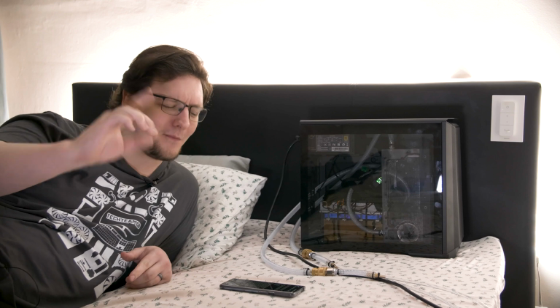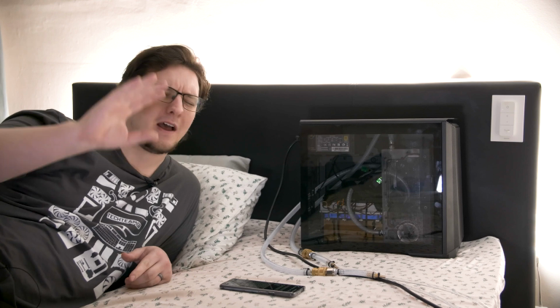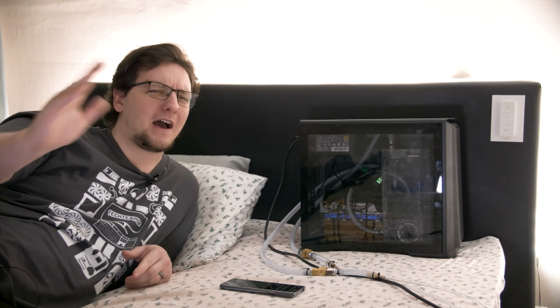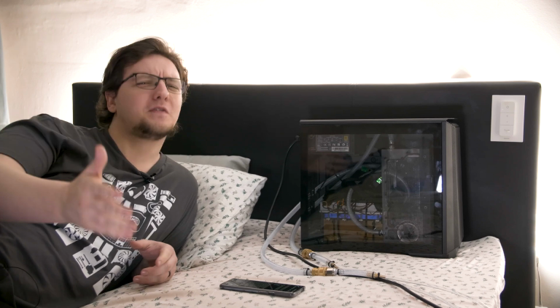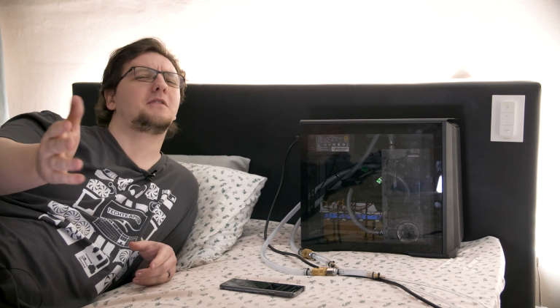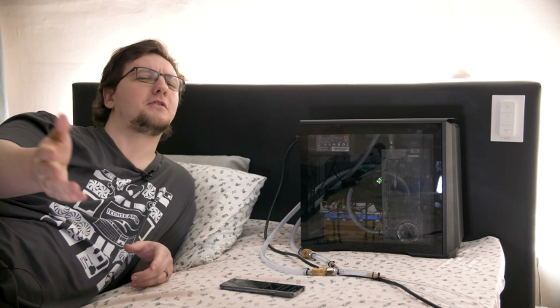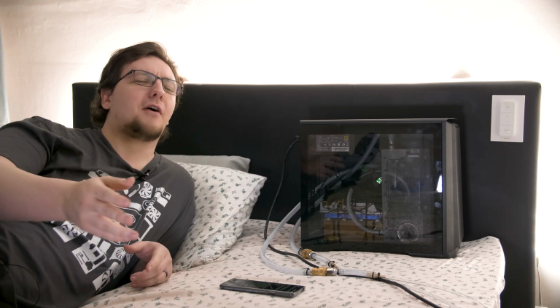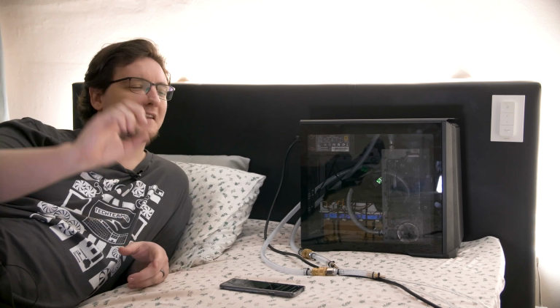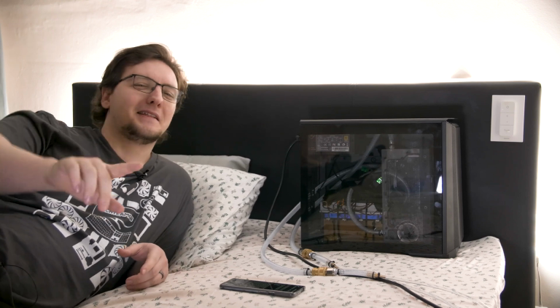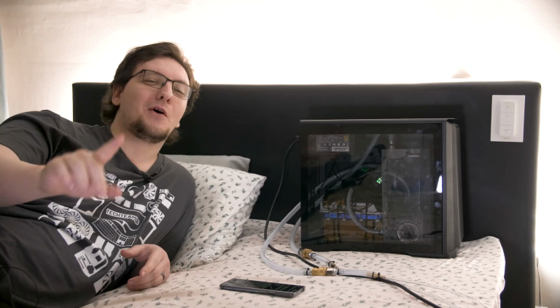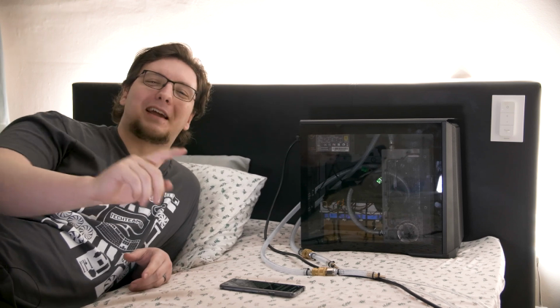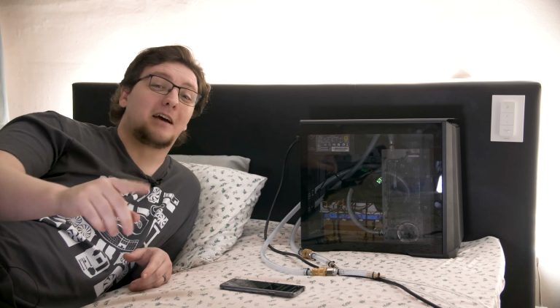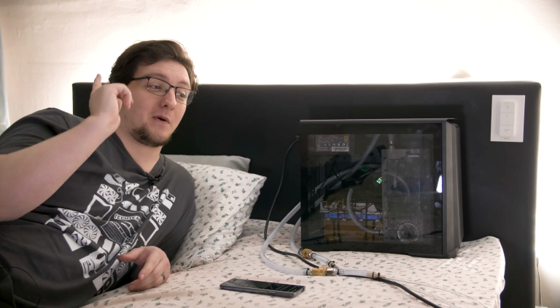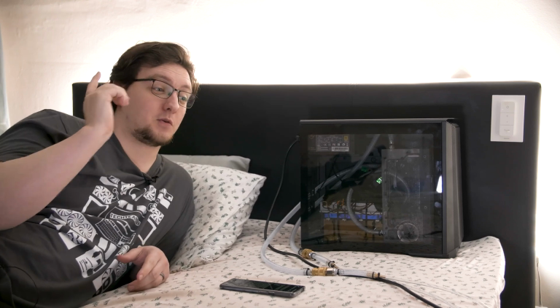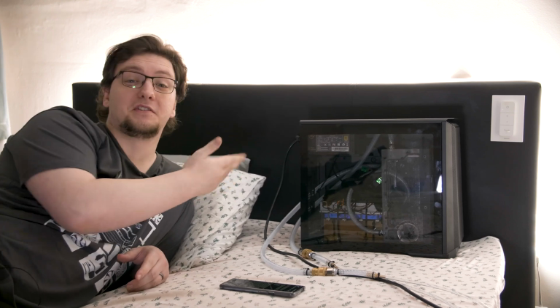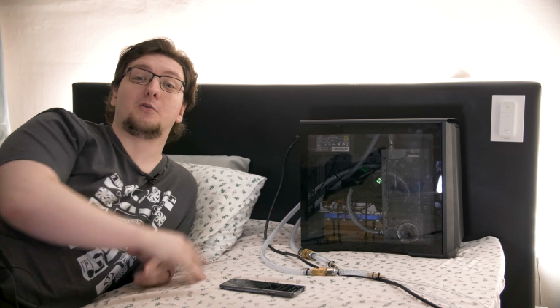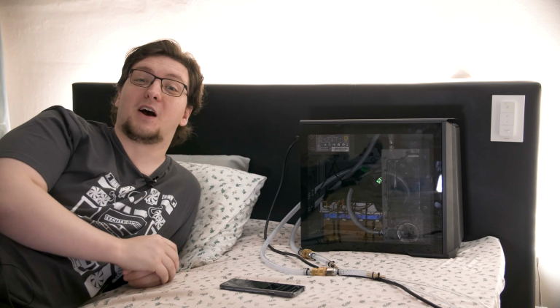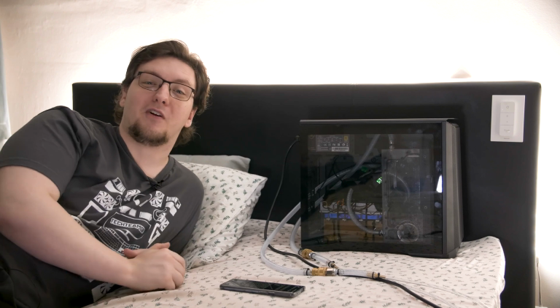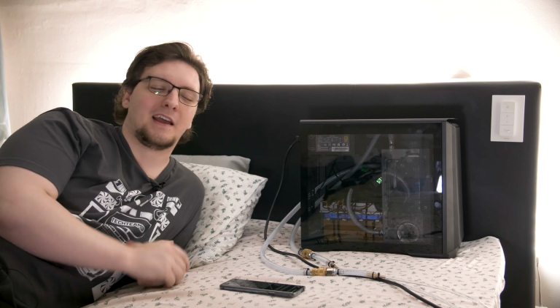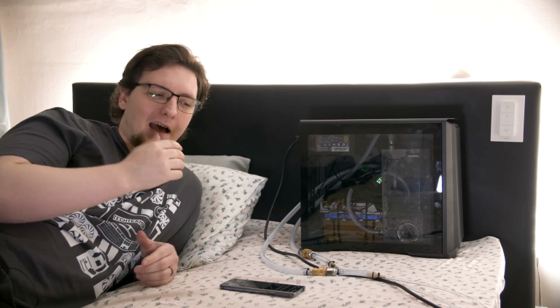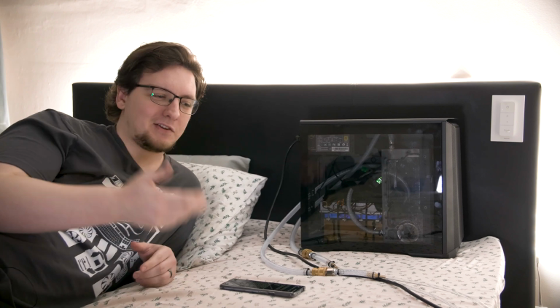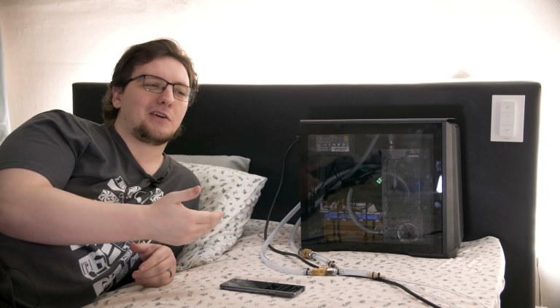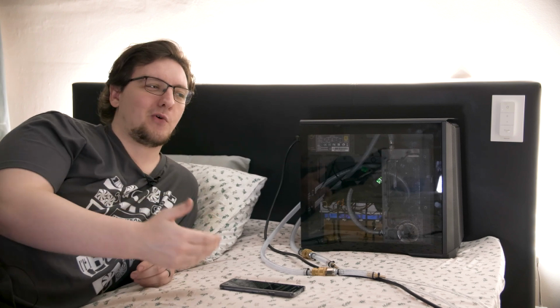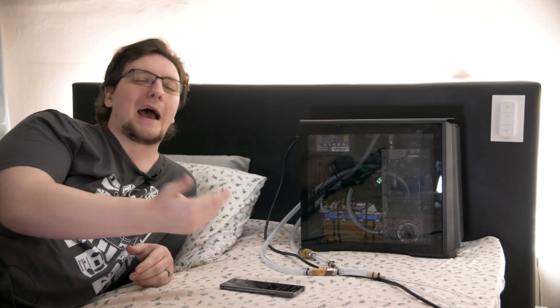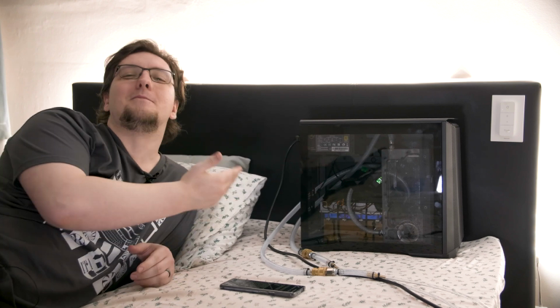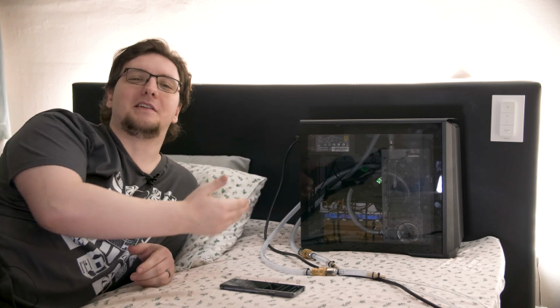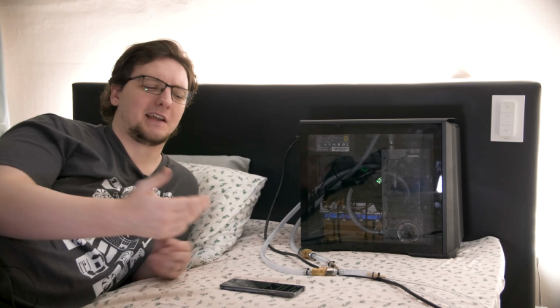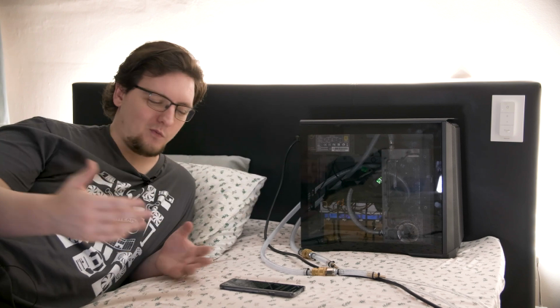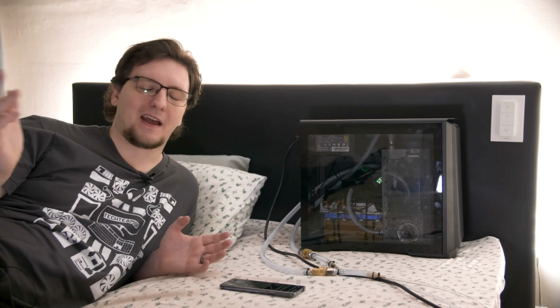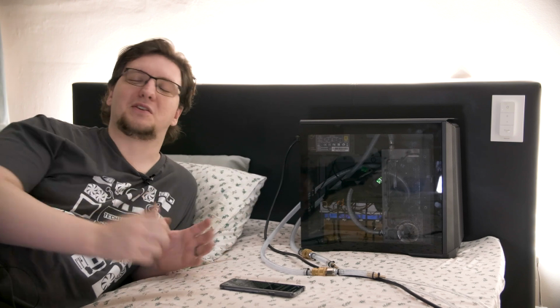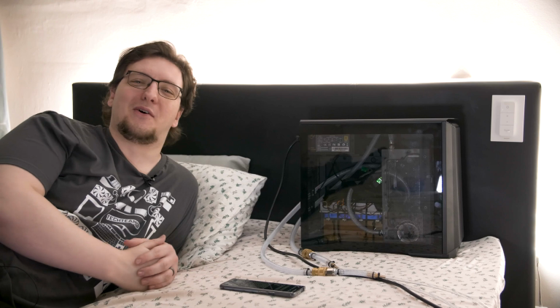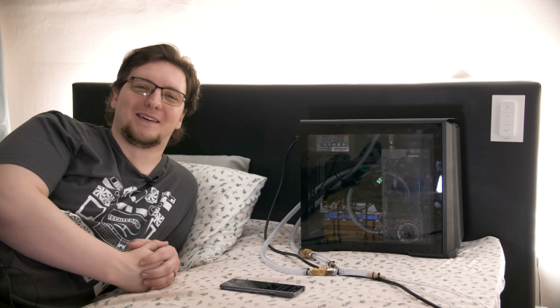But I think we've skipped a bit too far ahead. Let me go back in time to when this wasn't all set up and running and talk you through how I made this thing and what the hell's going on here.